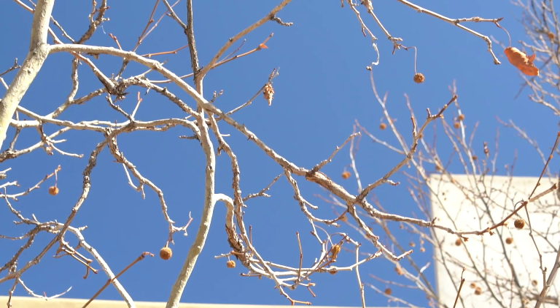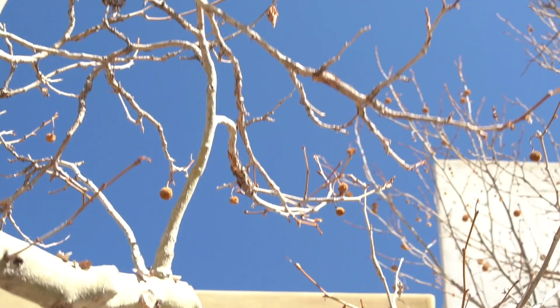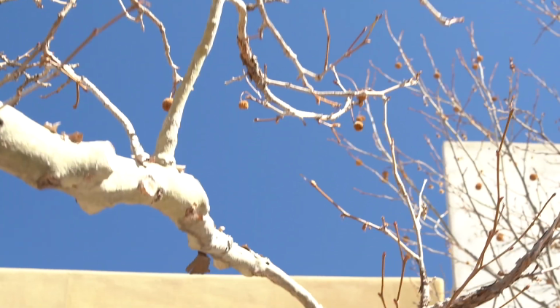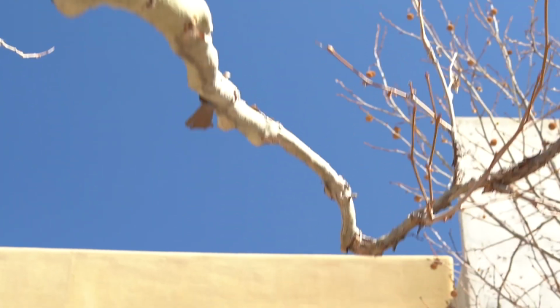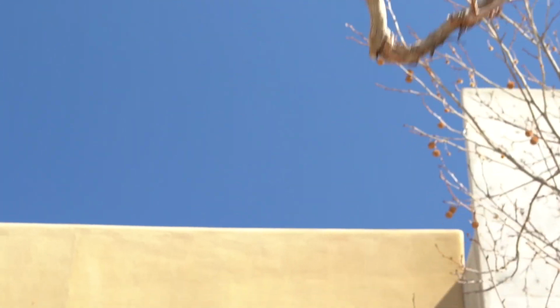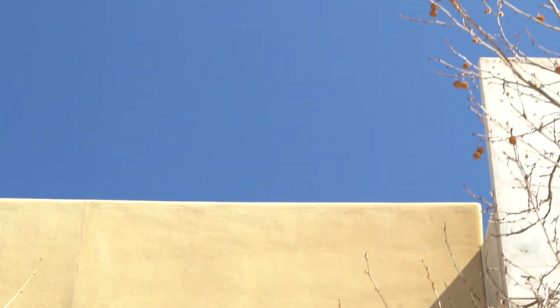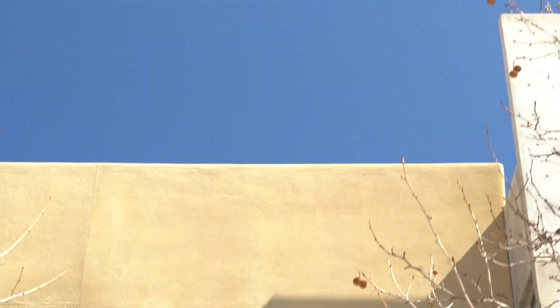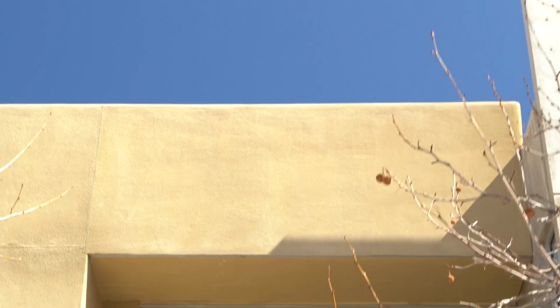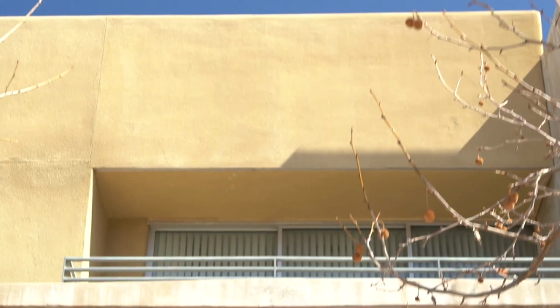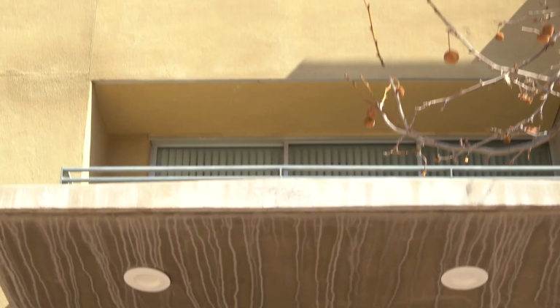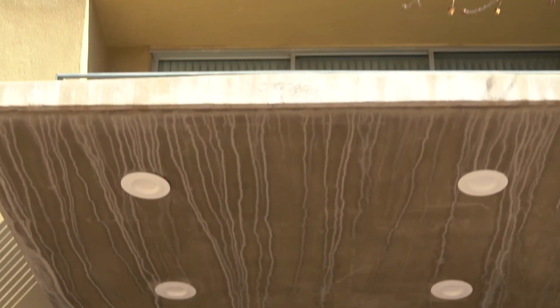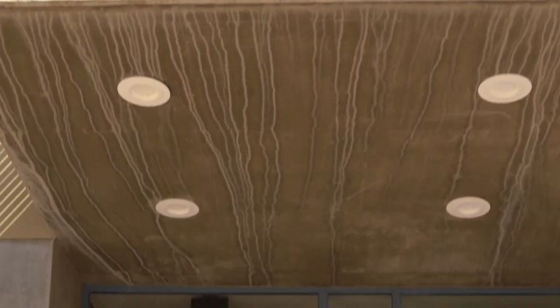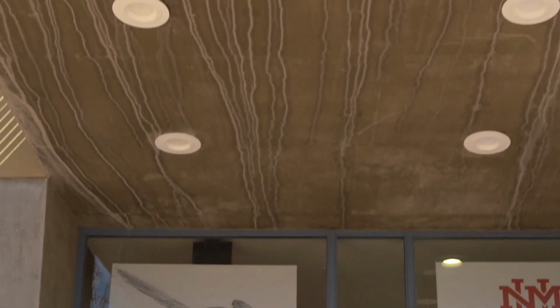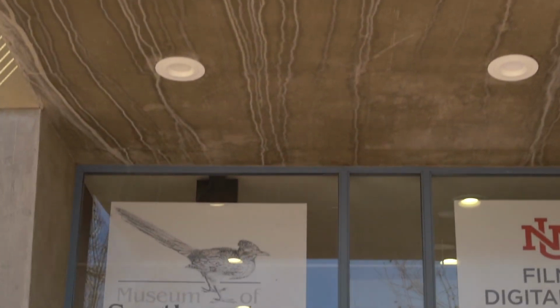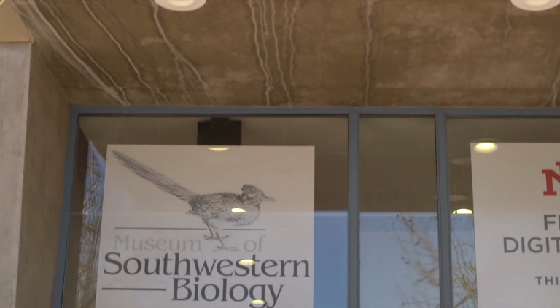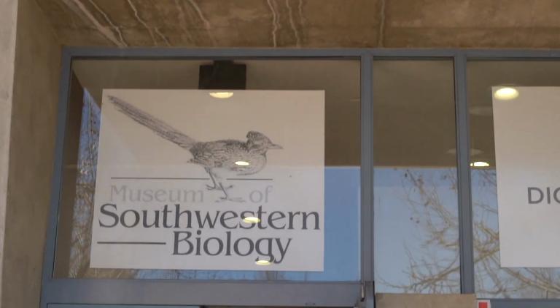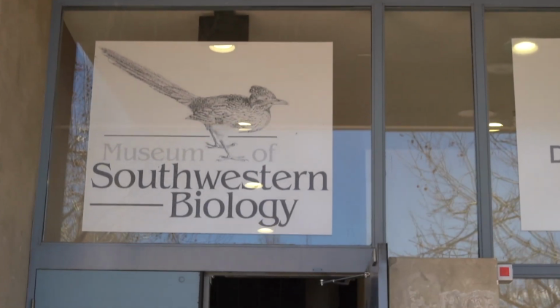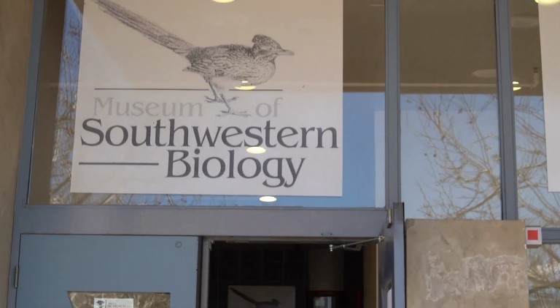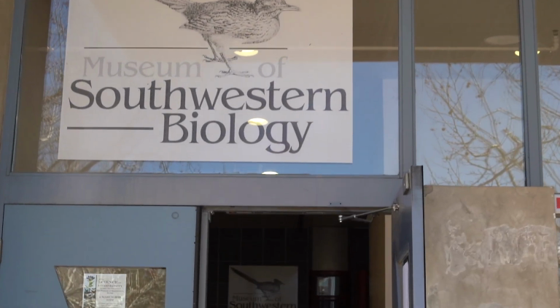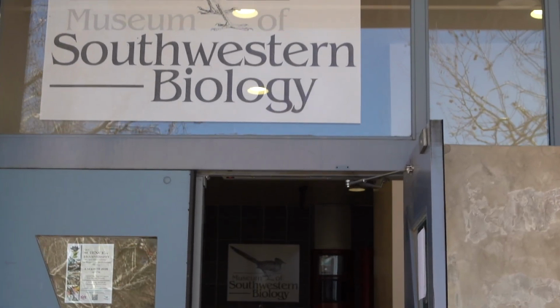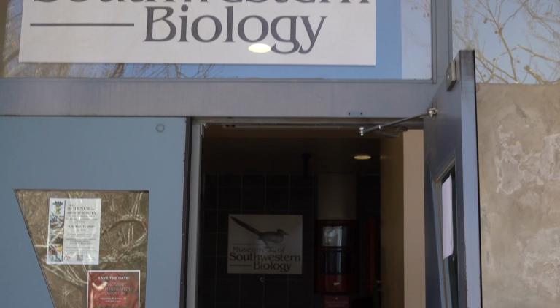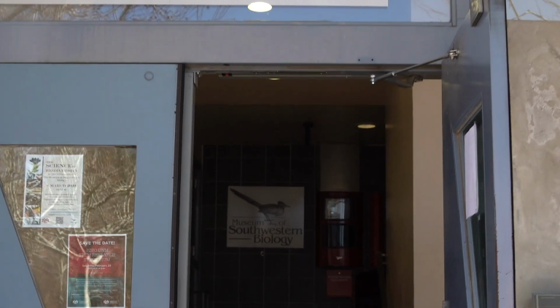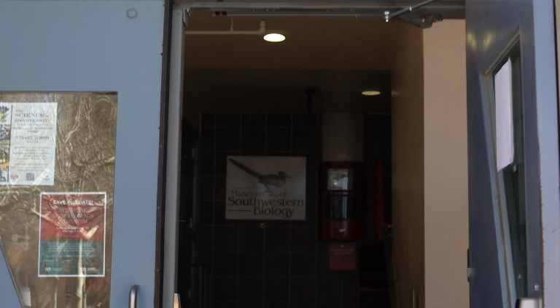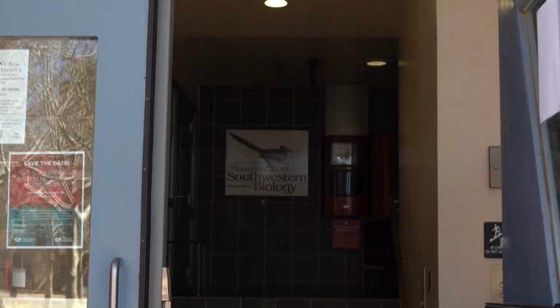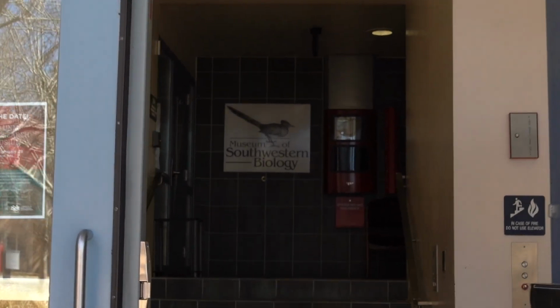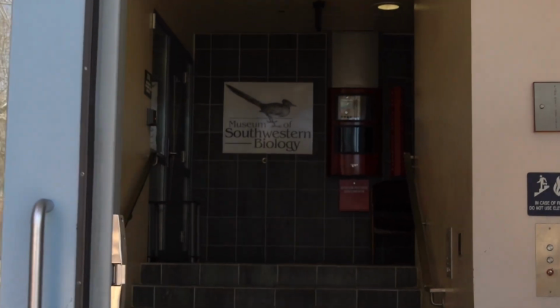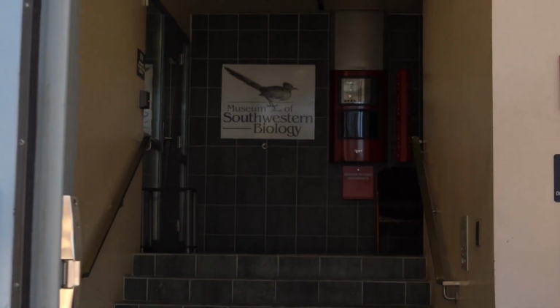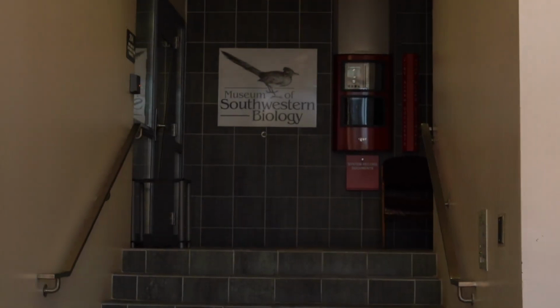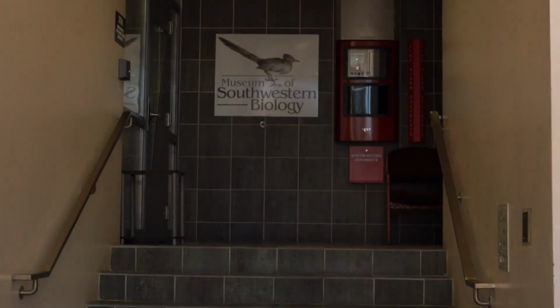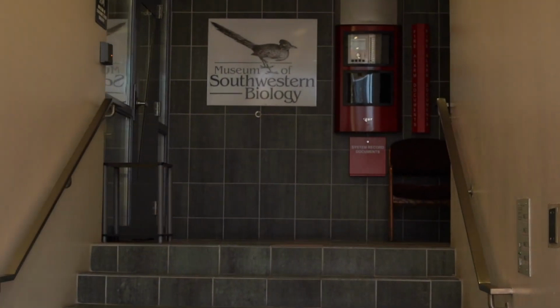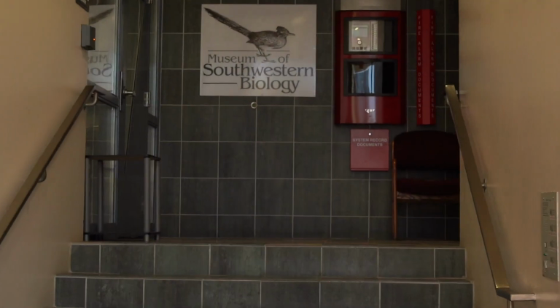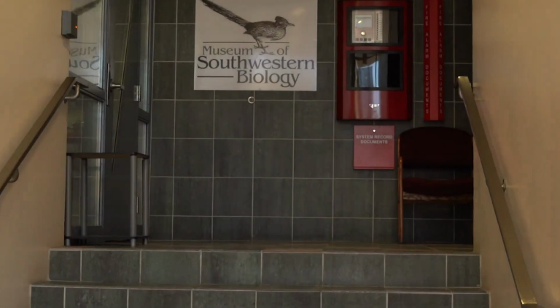Unlike most natural history museums, we don't have any public exhibits here, and that's so that we can stay focused on our core mission, which is scientific research and the ways in which that research enriches education for UNM students.